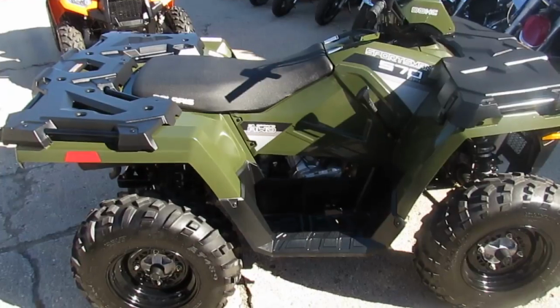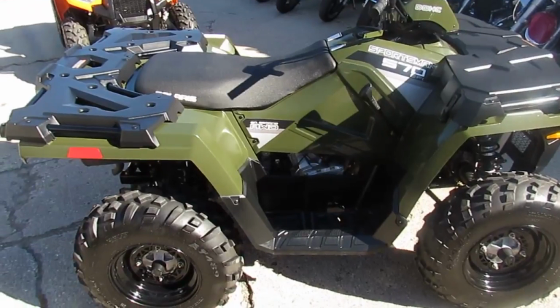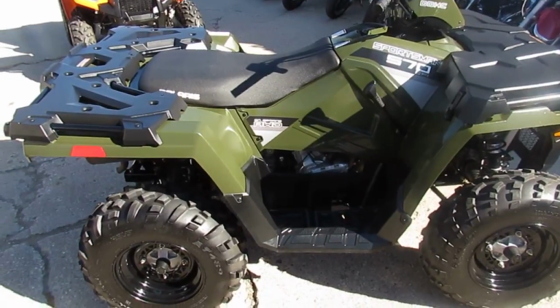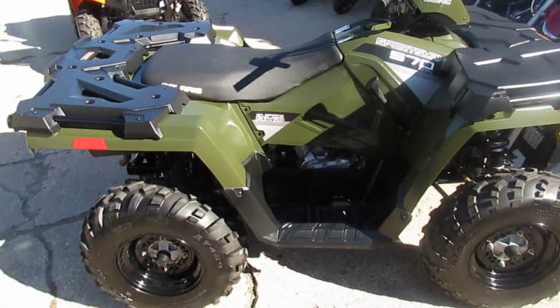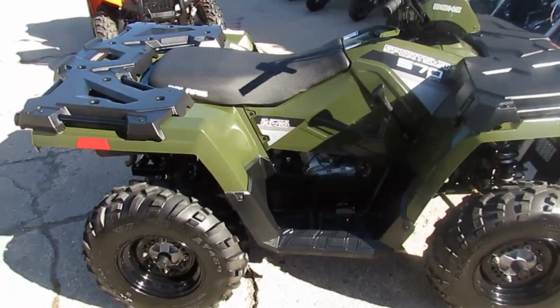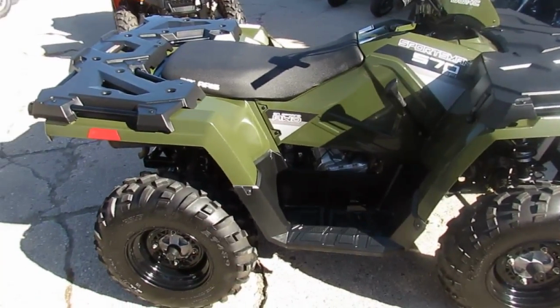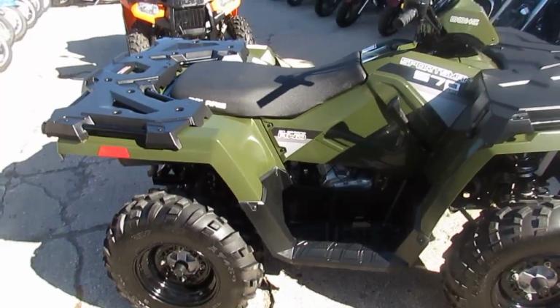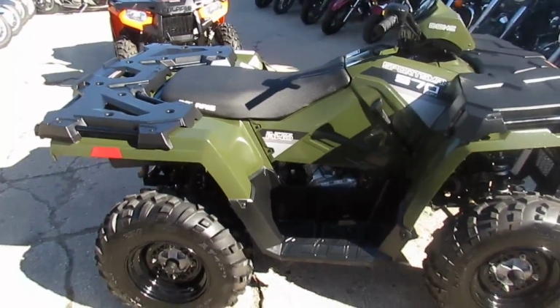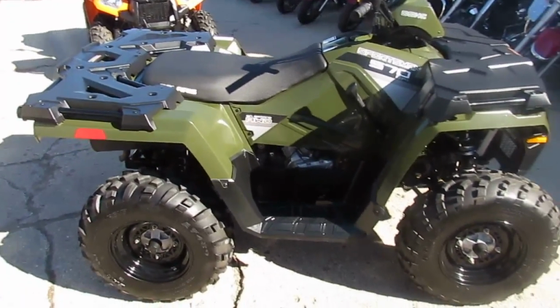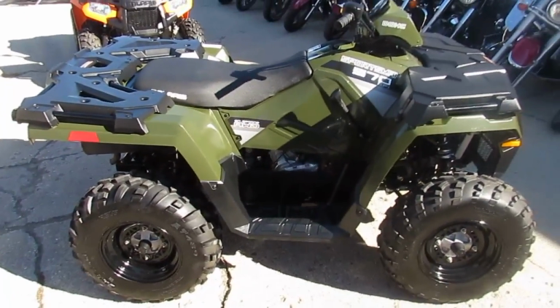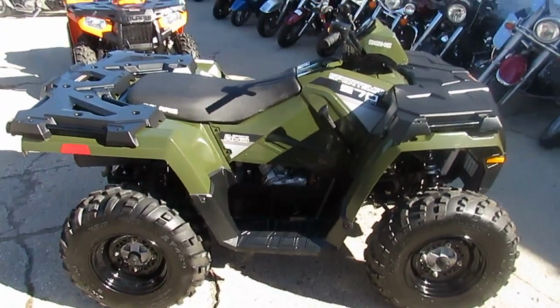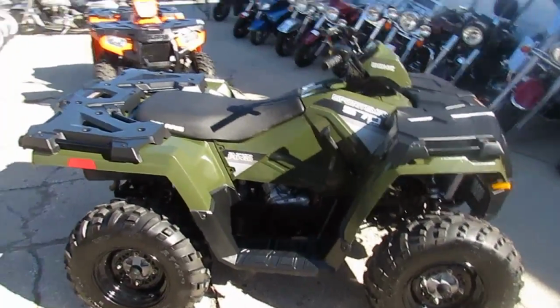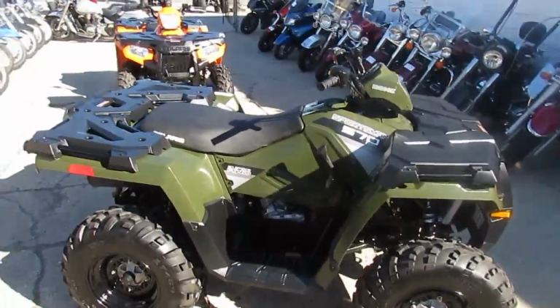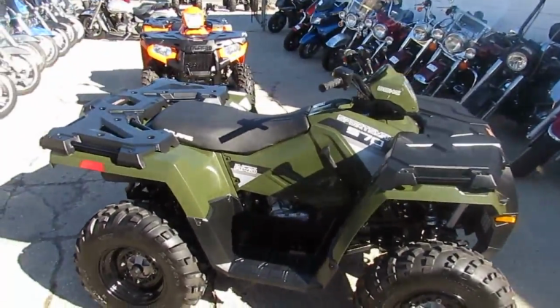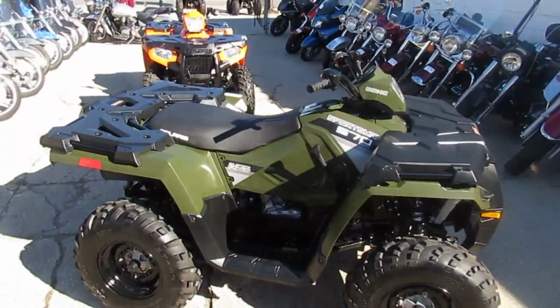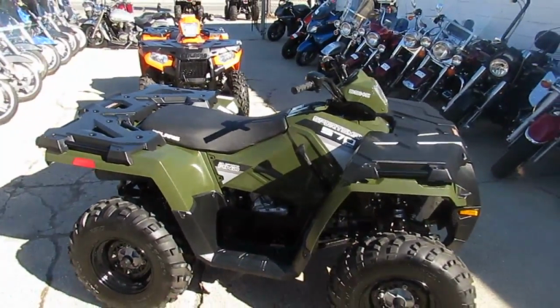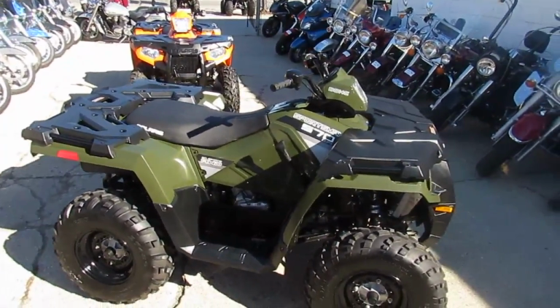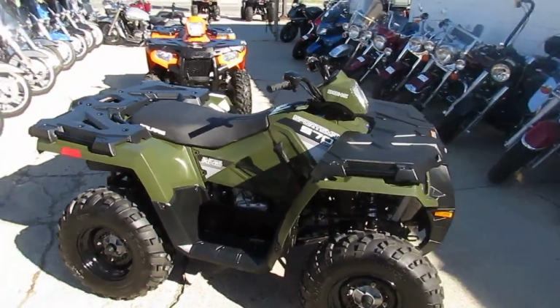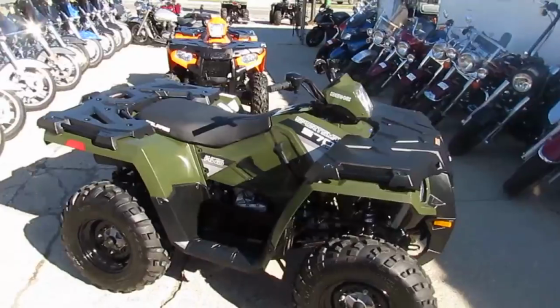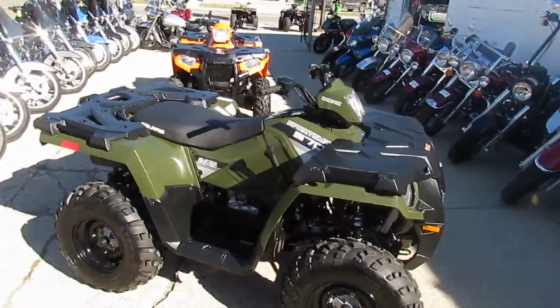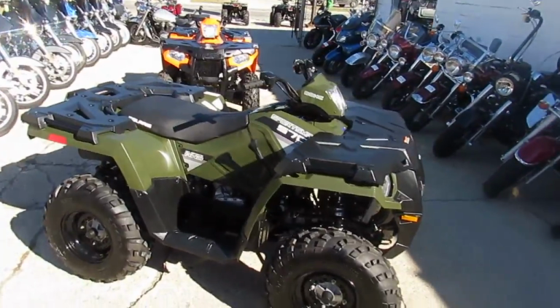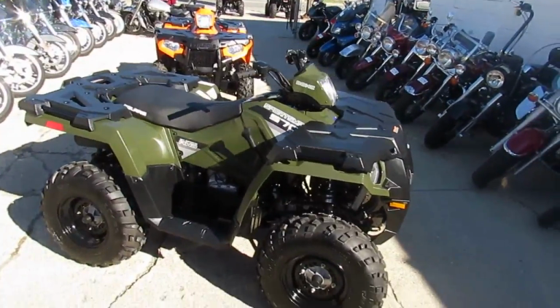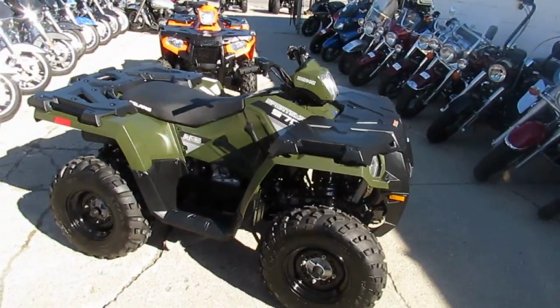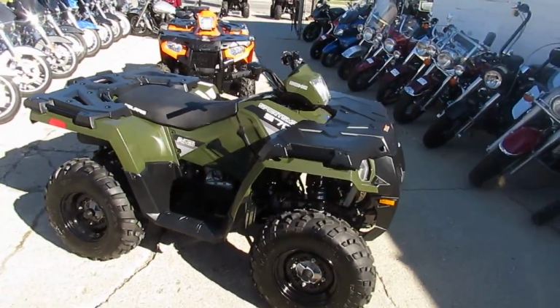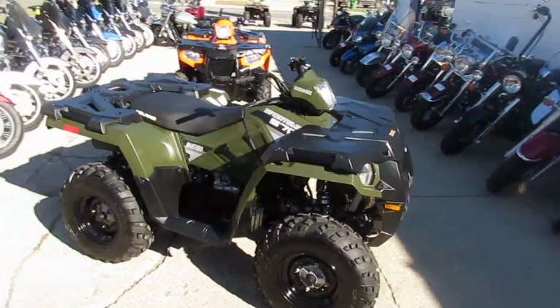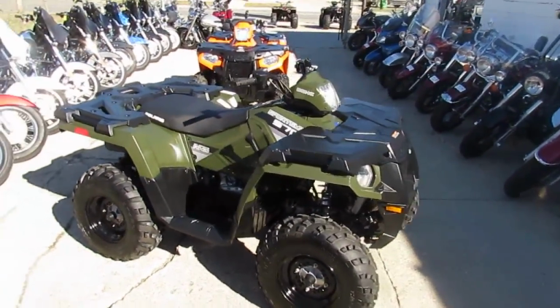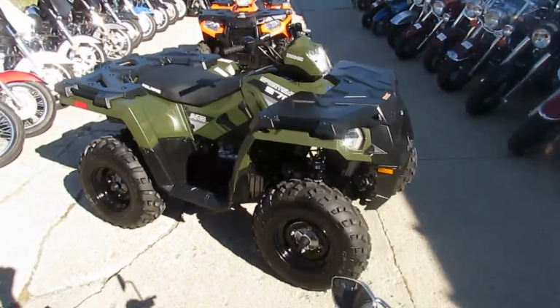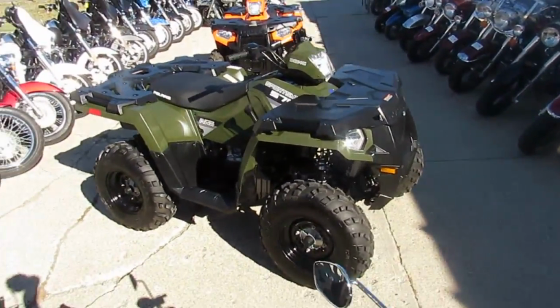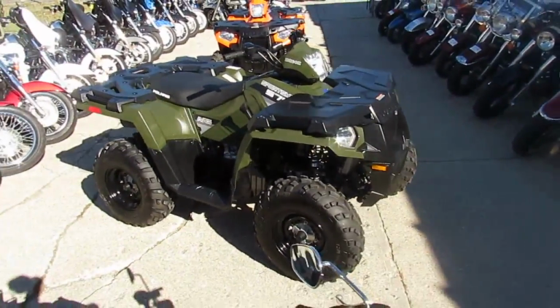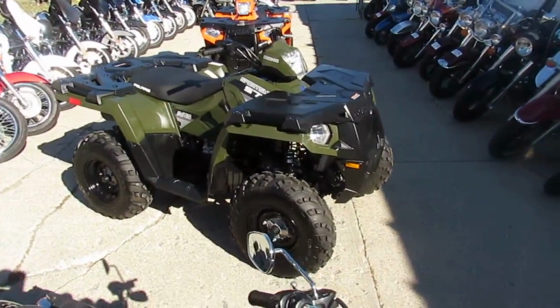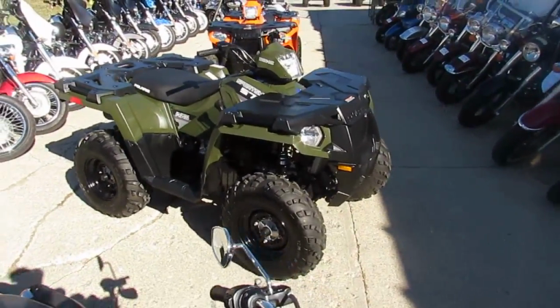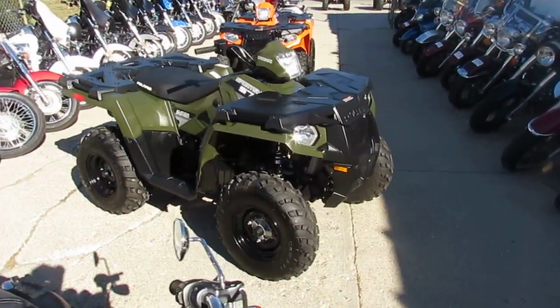It's a beautiful fall day here at Approval Power Sports. Going to do some videos on a few used quads we just got in. These things are great, man. These Polaris's are nice quads.